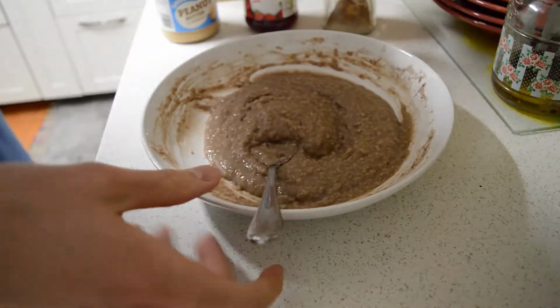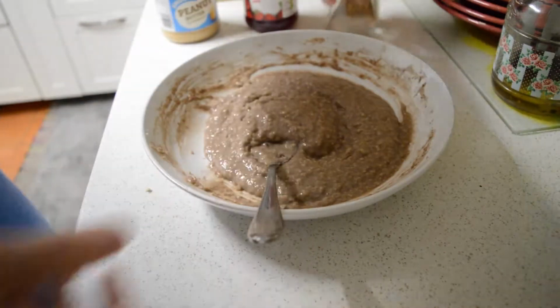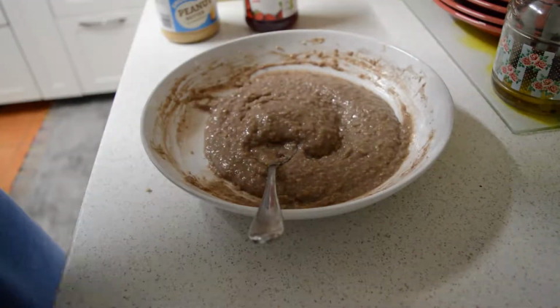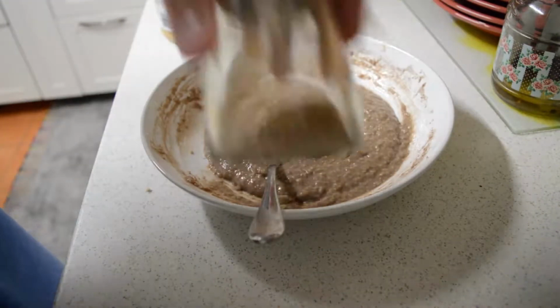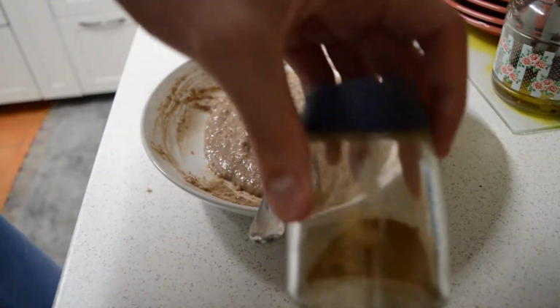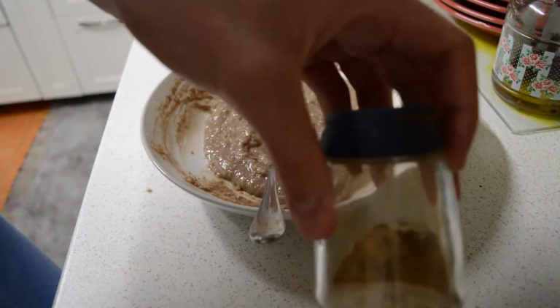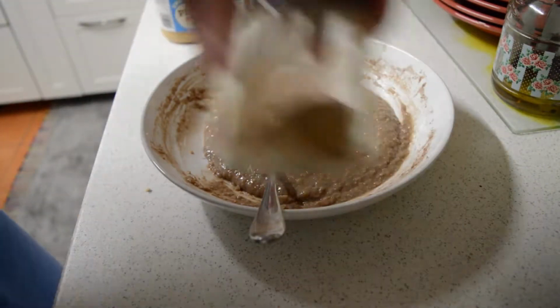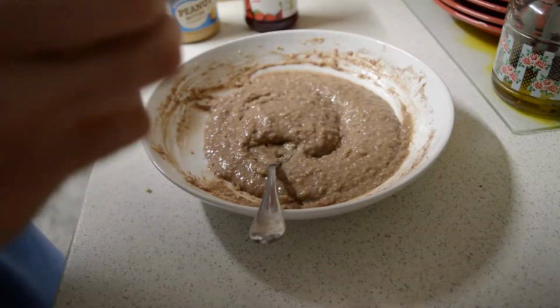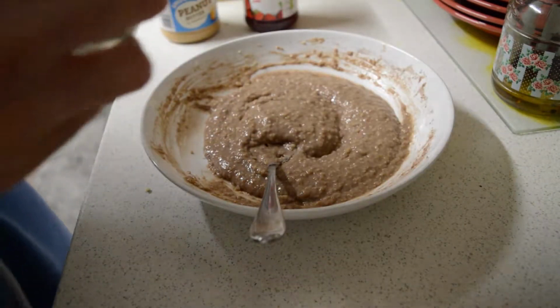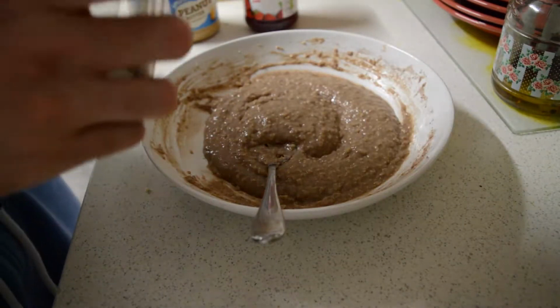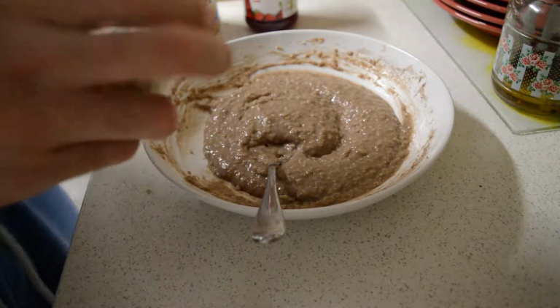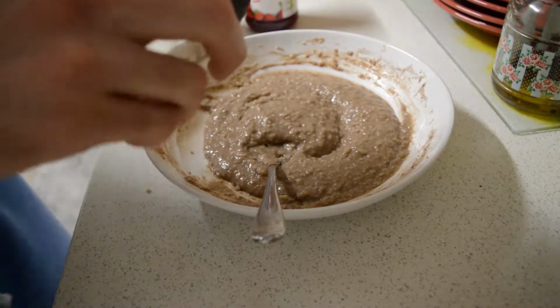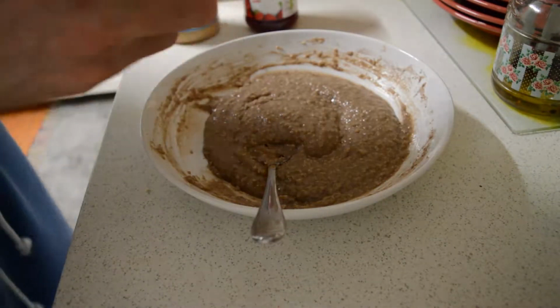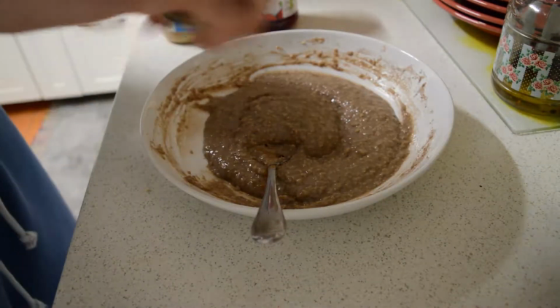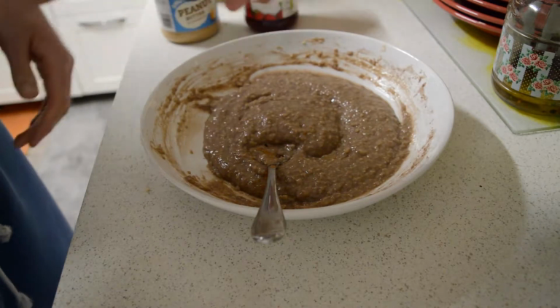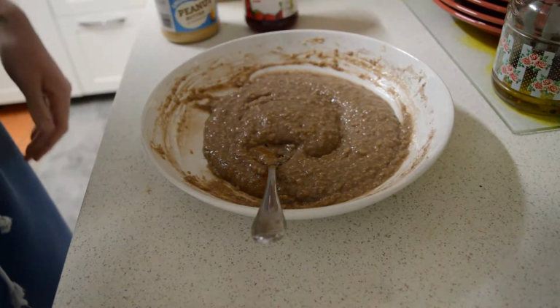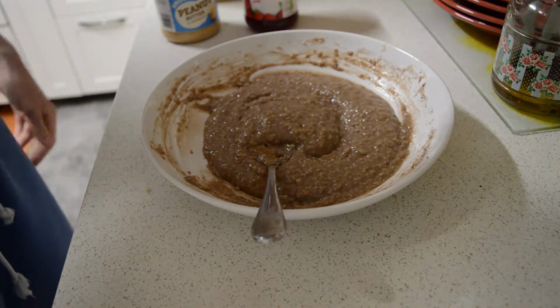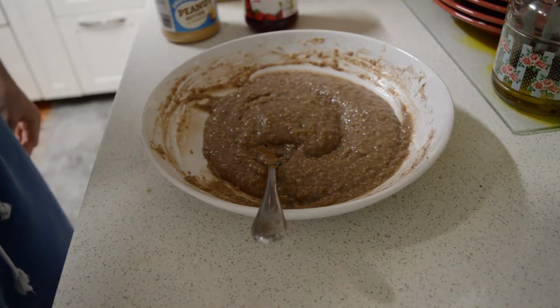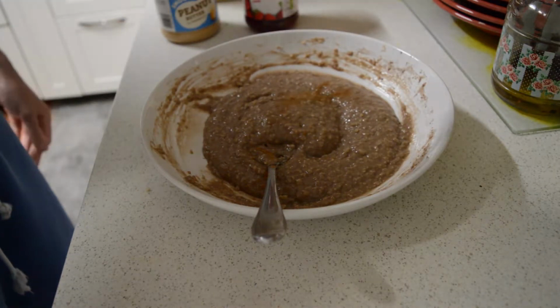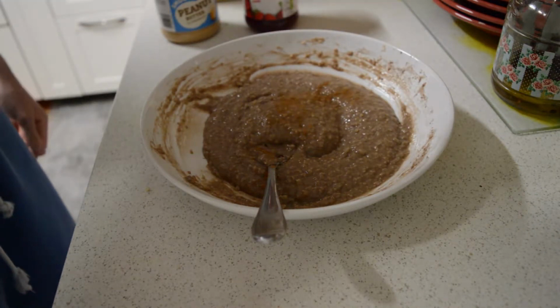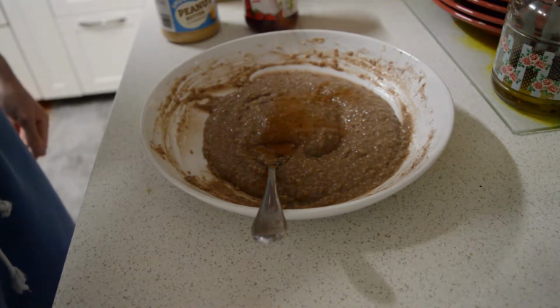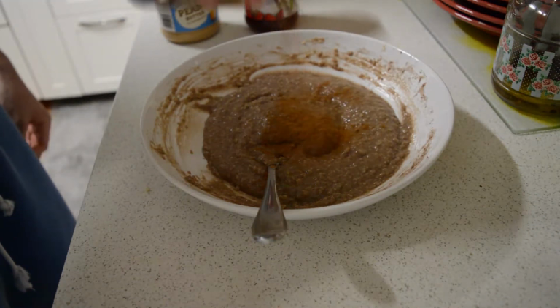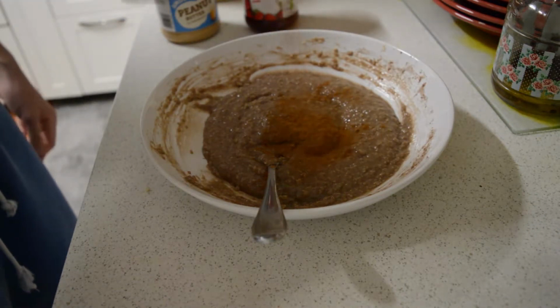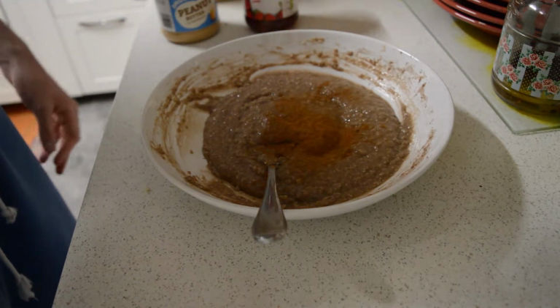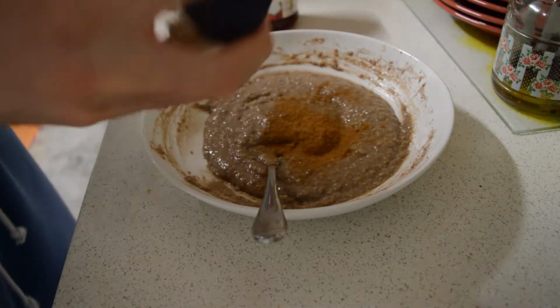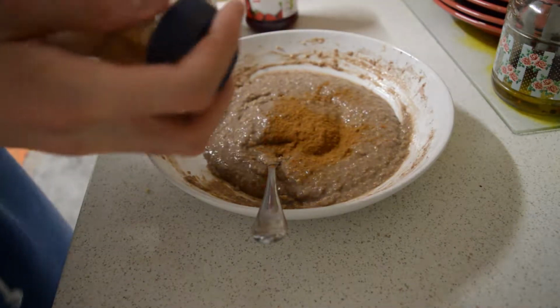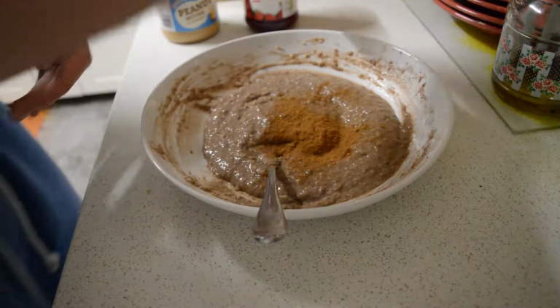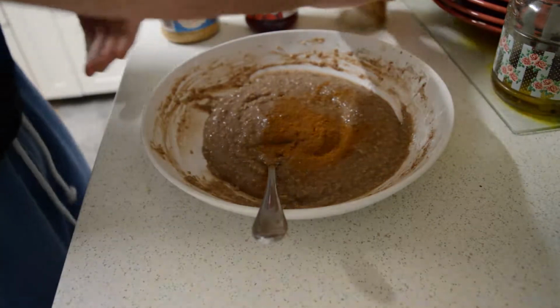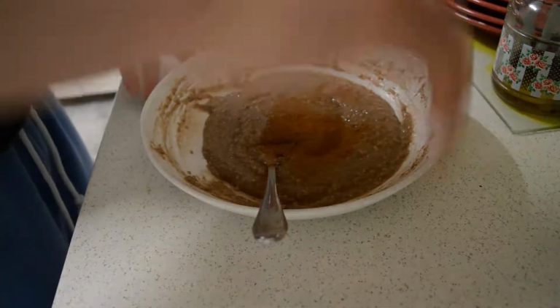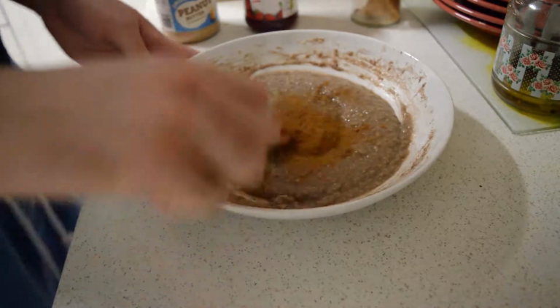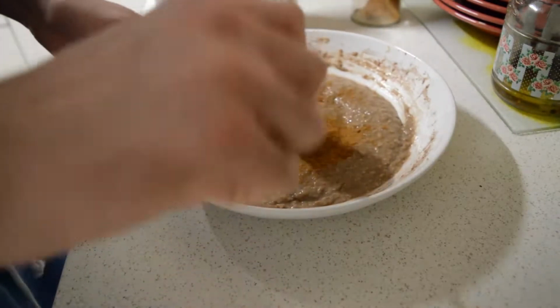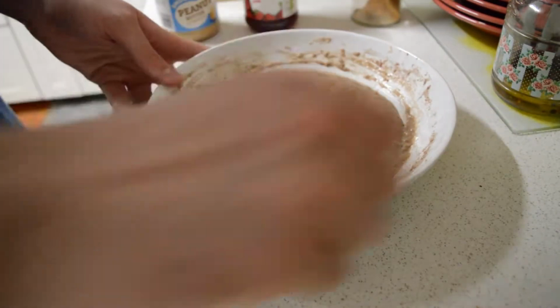First I'm gonna go ahead and throw in some cinnamon — it gives it a really nice flavor. Gonna mix that in.